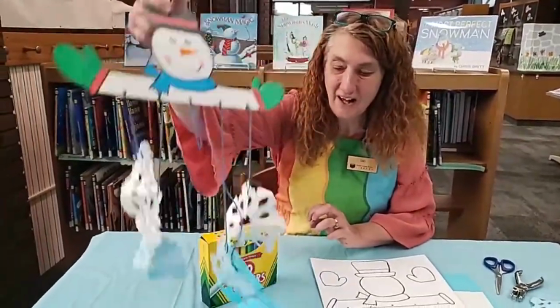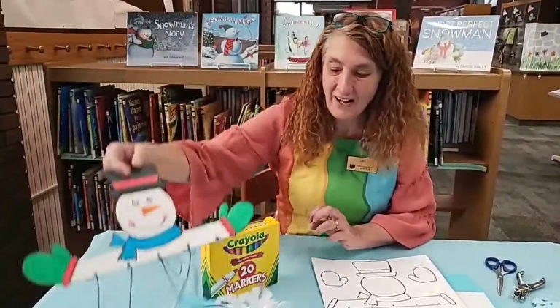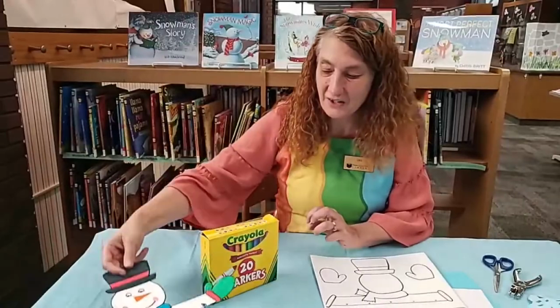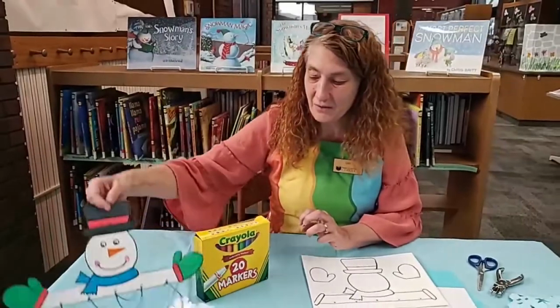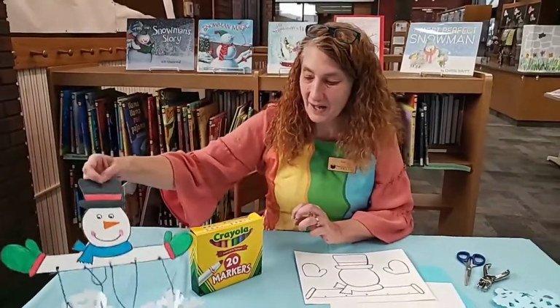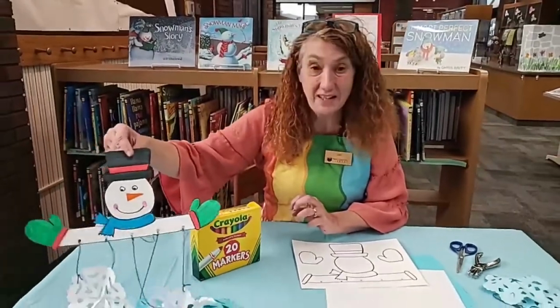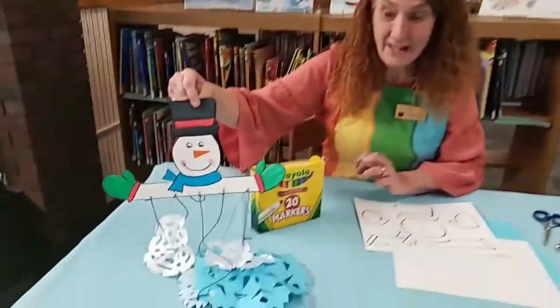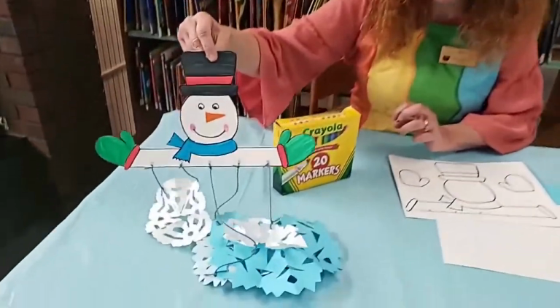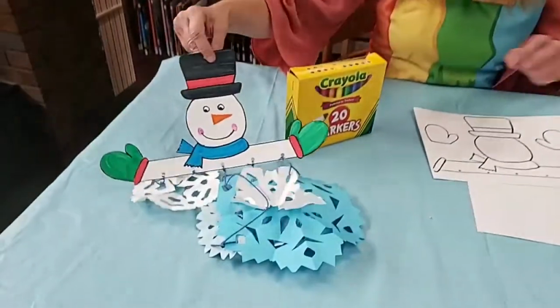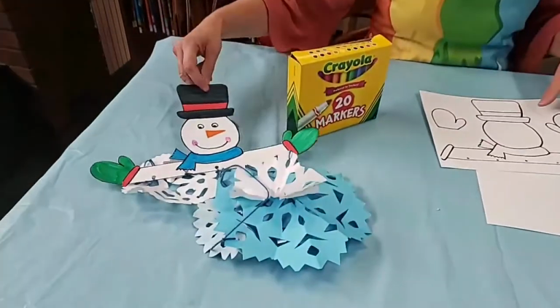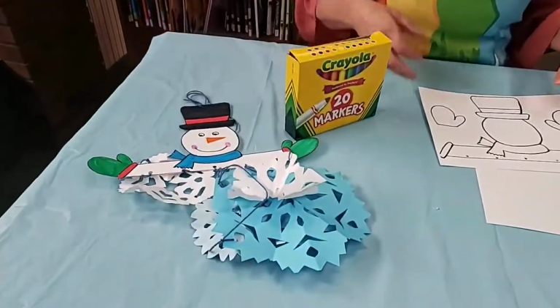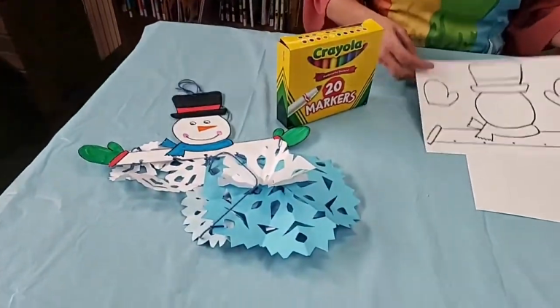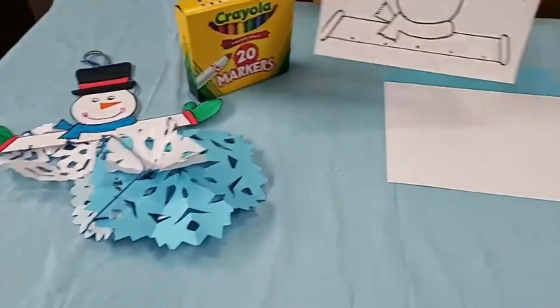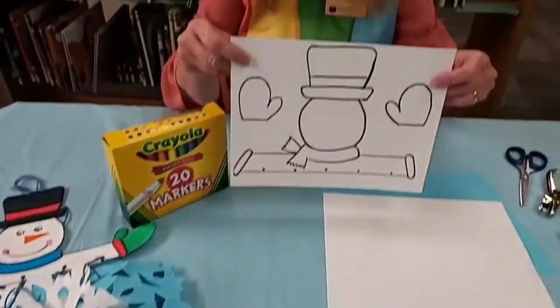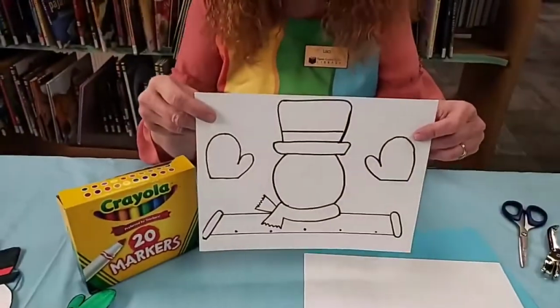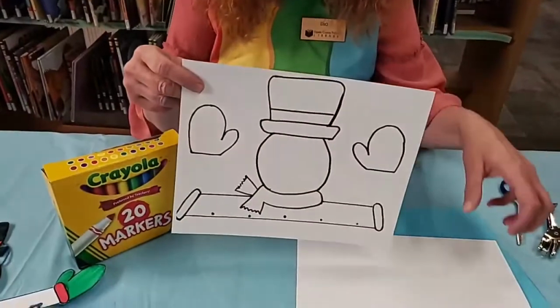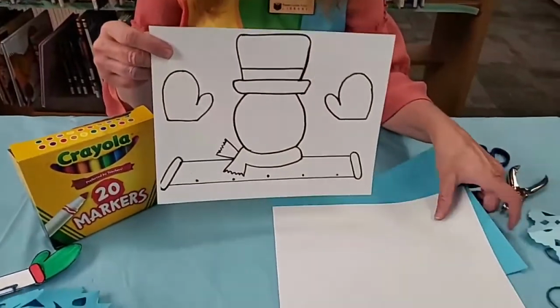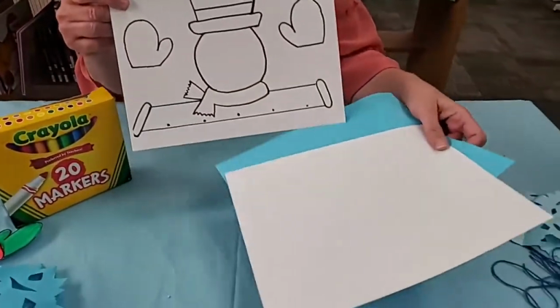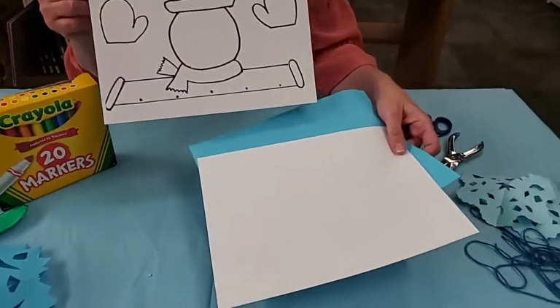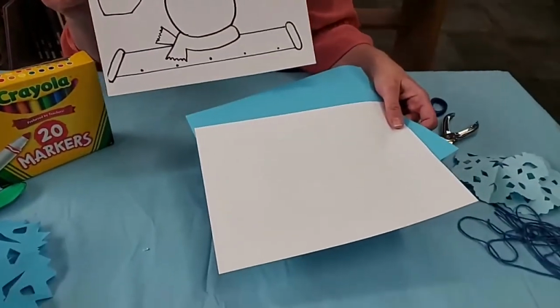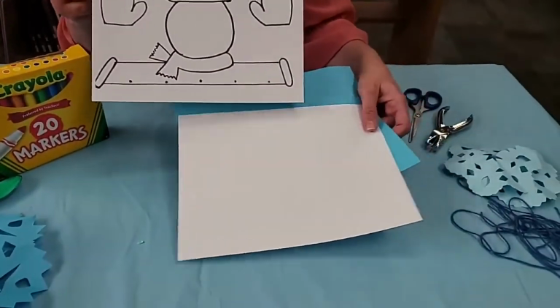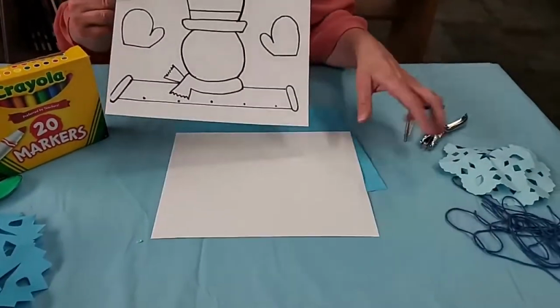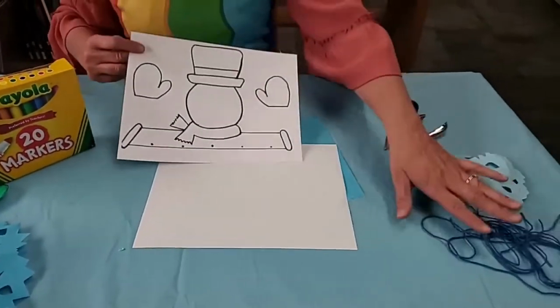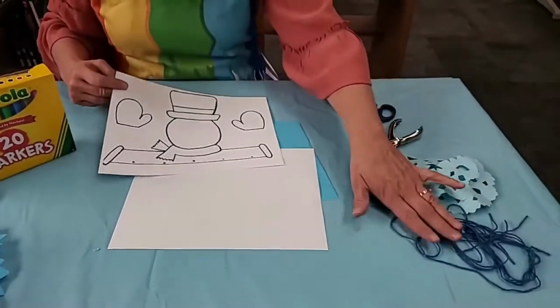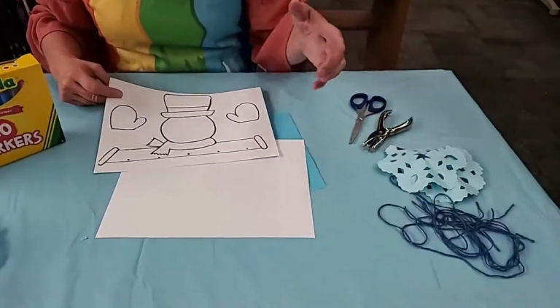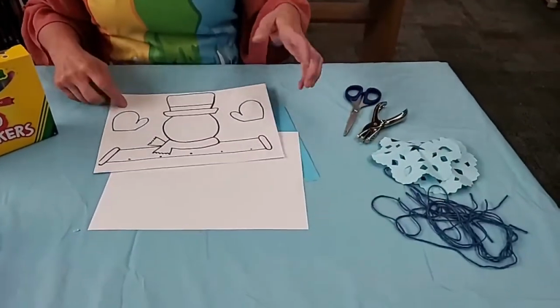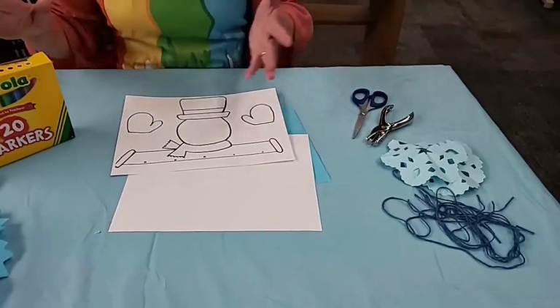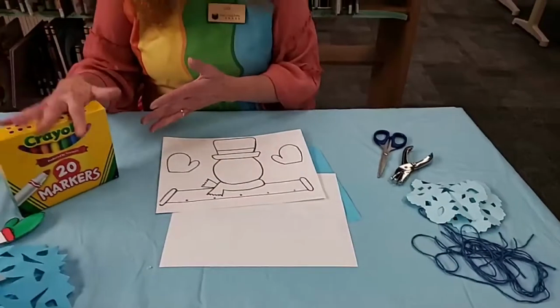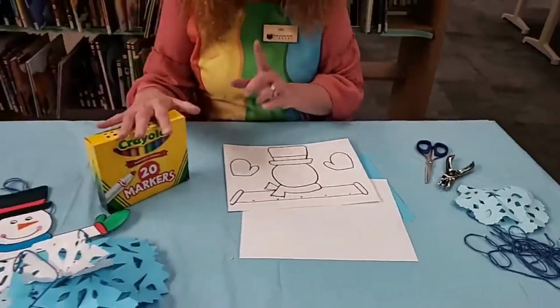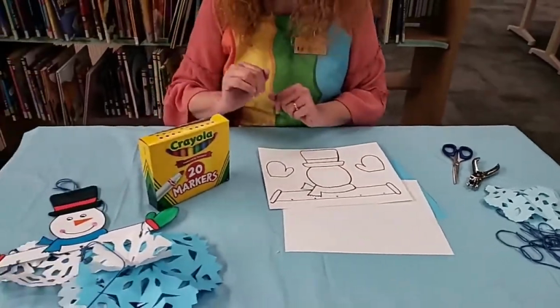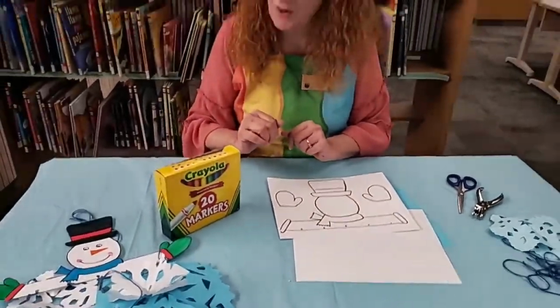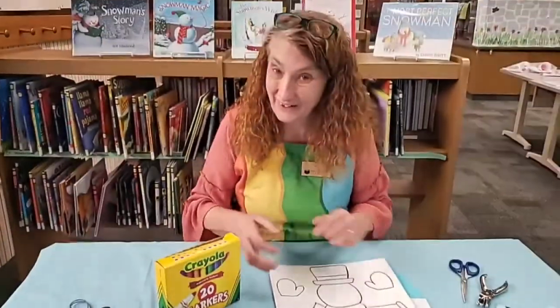To do this you need to come into the library and get the packet that I have for you. In your packet you have the template plus different colored pieces of paper for the snowflakes and some yarn. The markers you should have at home for yourself.